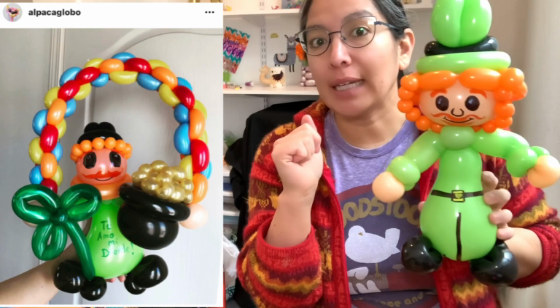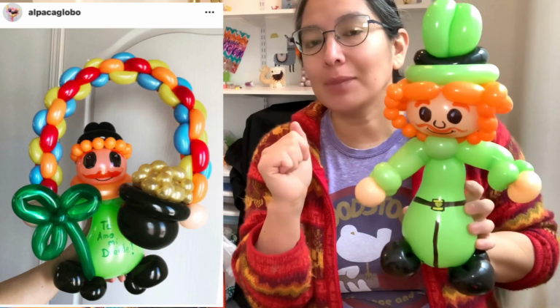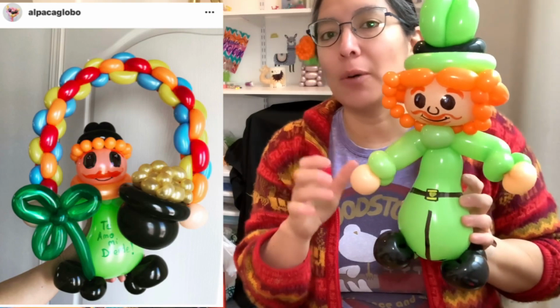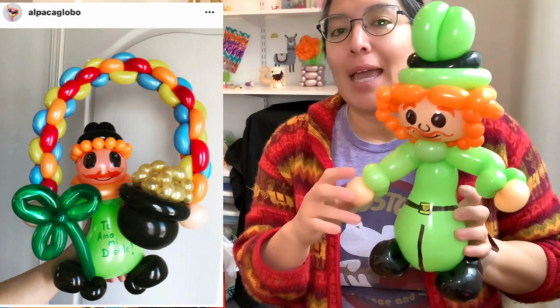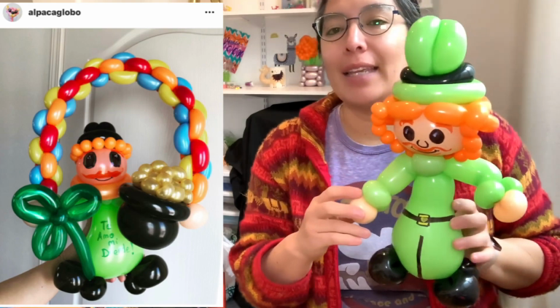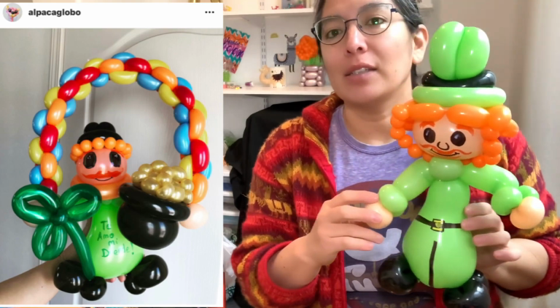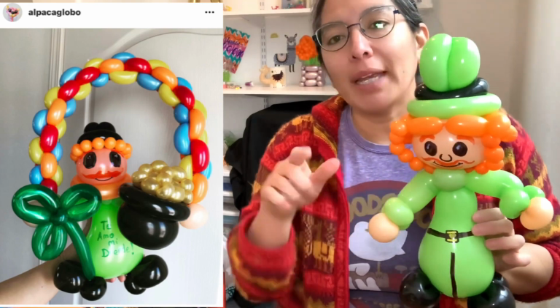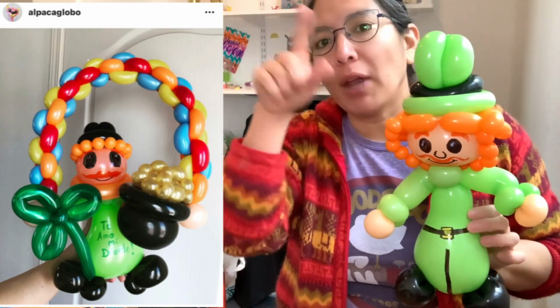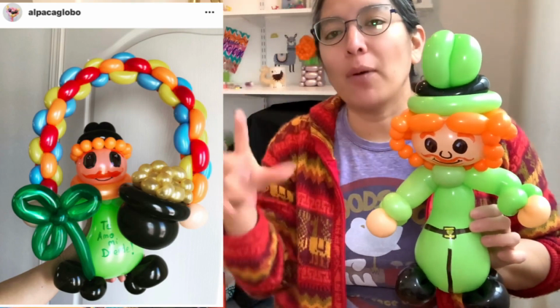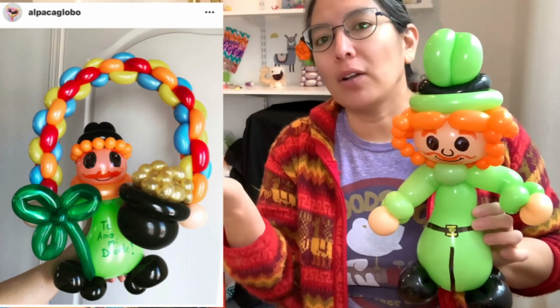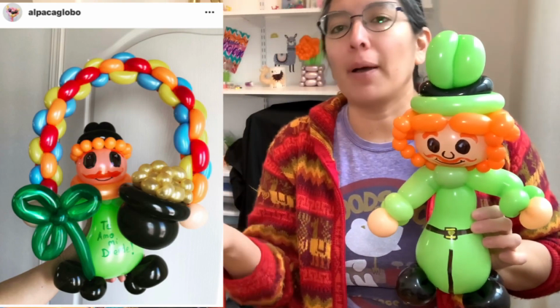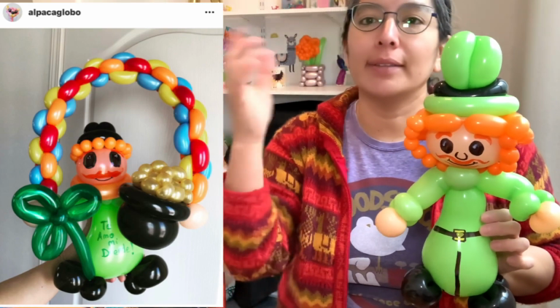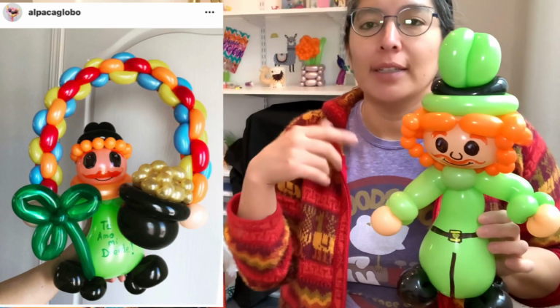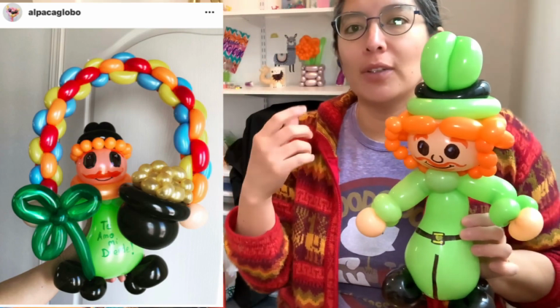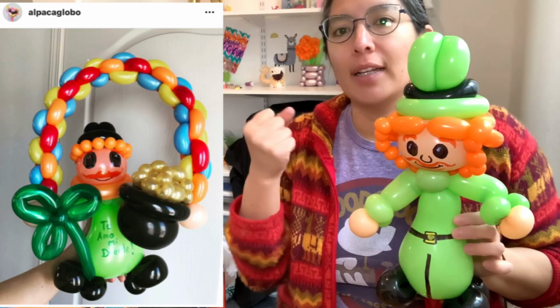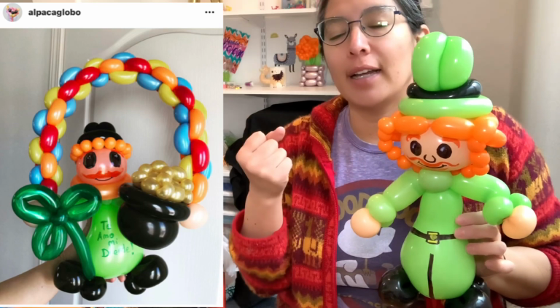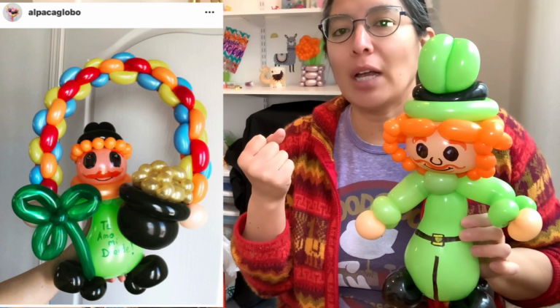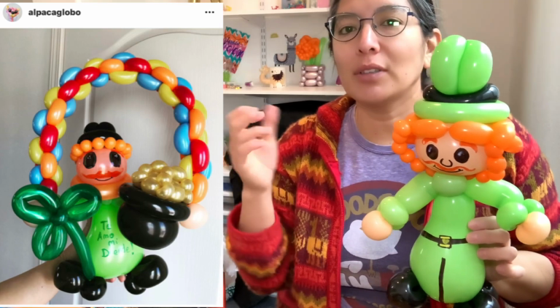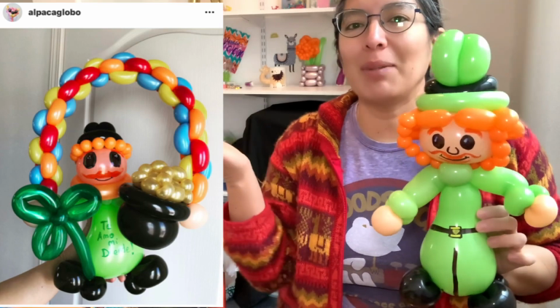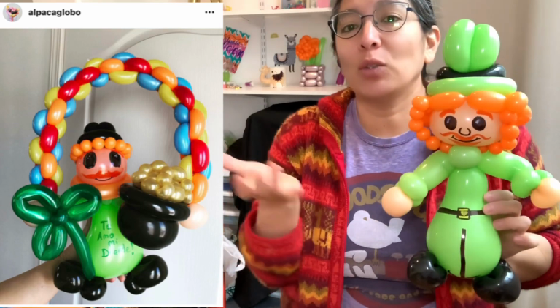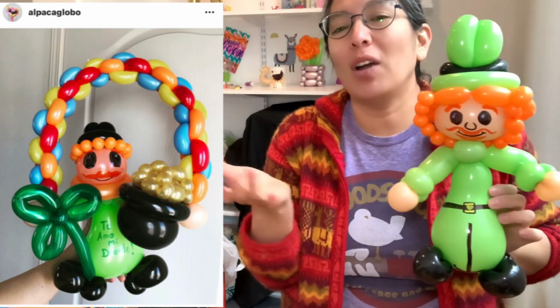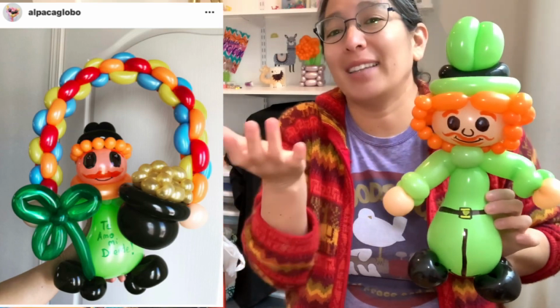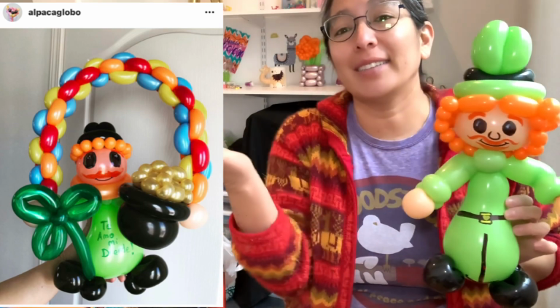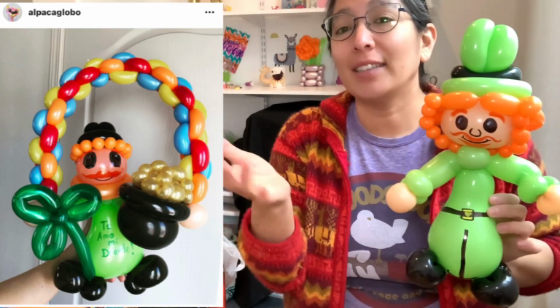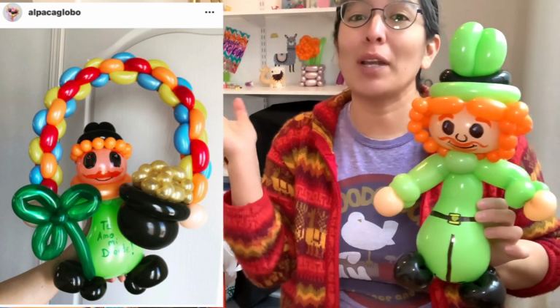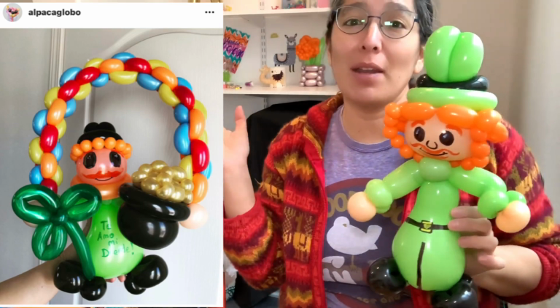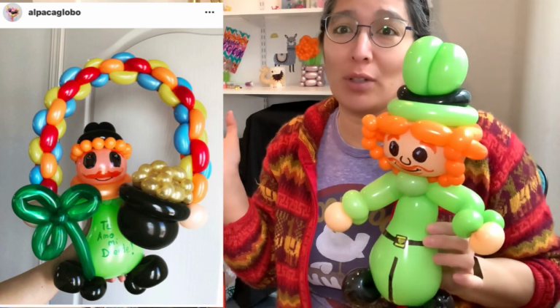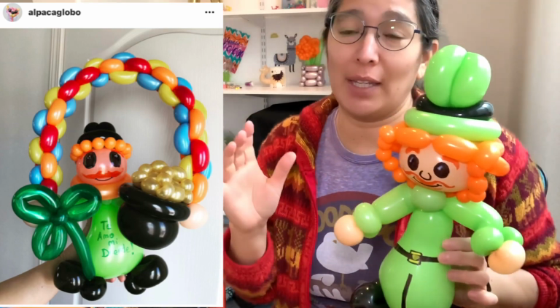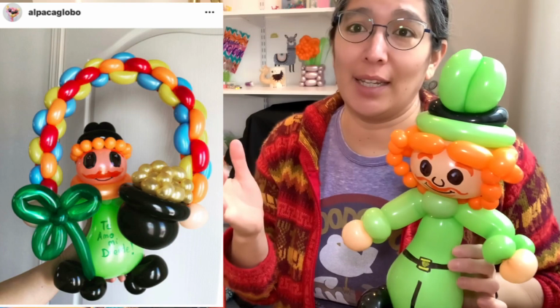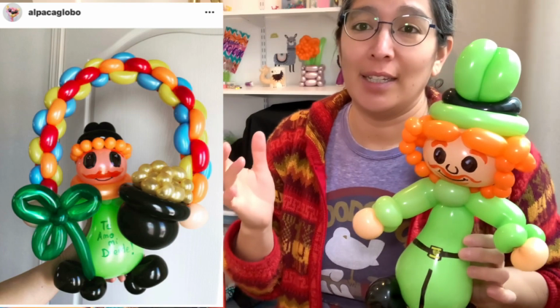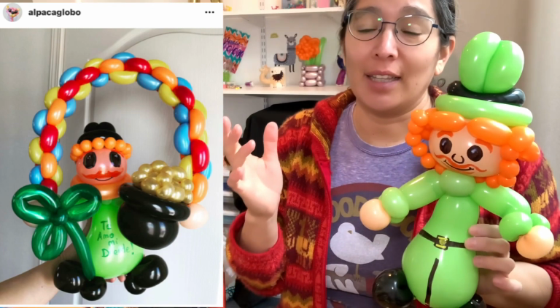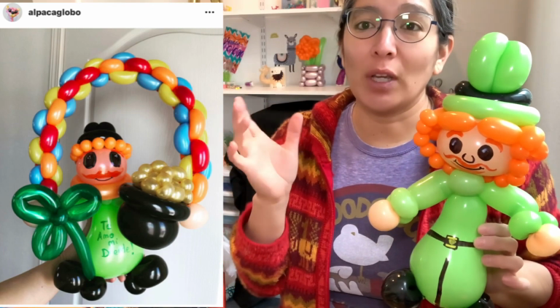So the thing is to make the rainbow and the golden part, and you know the shamrock may take too long. The thing is, there's already many tutorials of that idea. I think you can do that - if you pay attention to my witch tutorial from Halloween, it's the same idea that you can use for the St. Patrick's design.